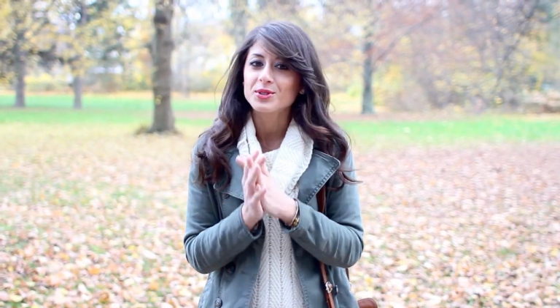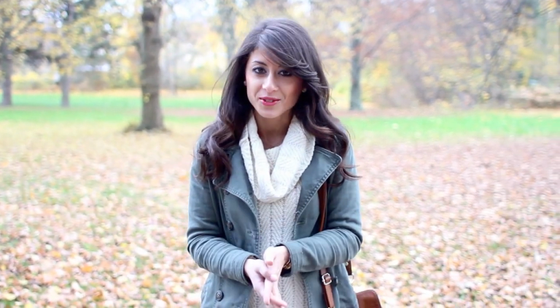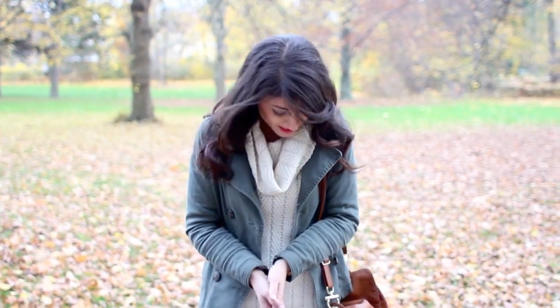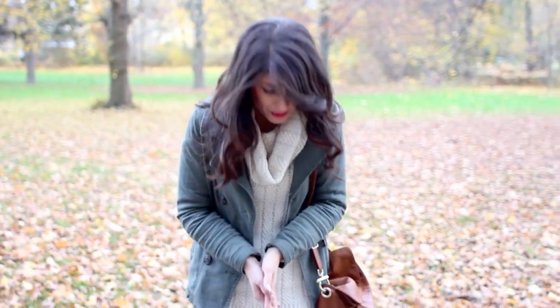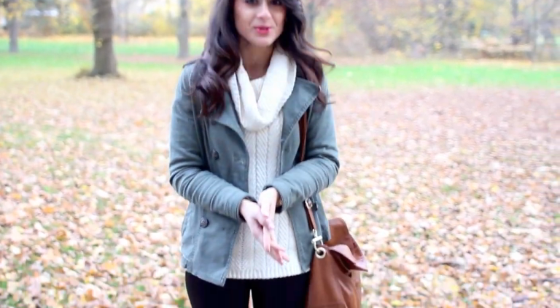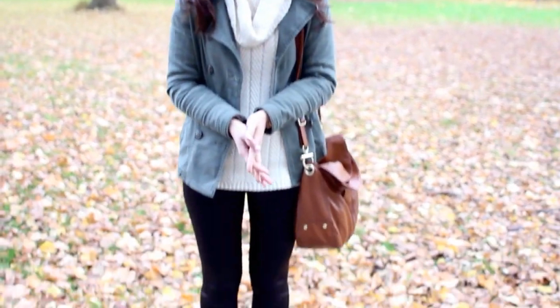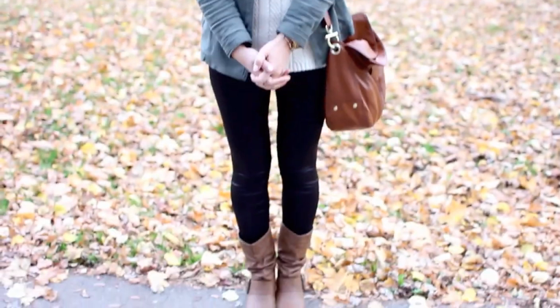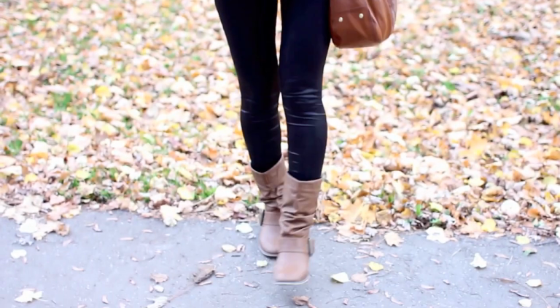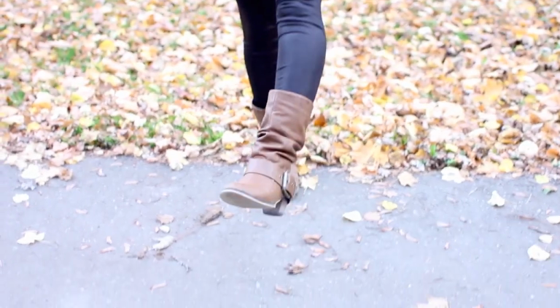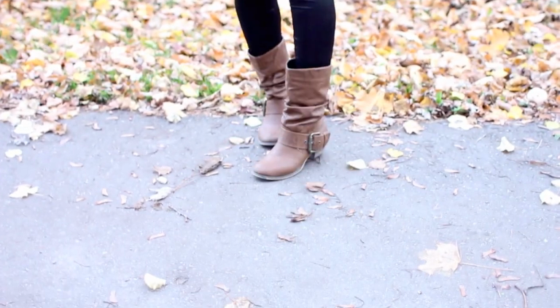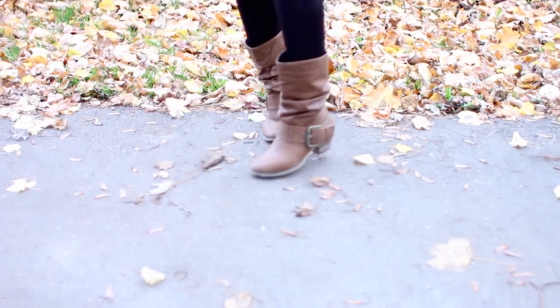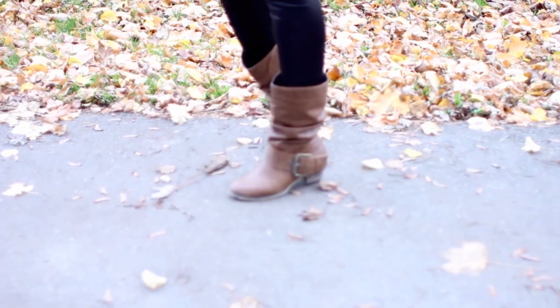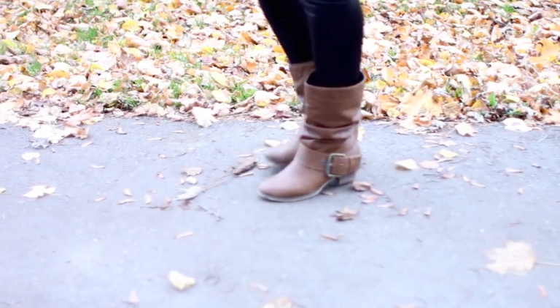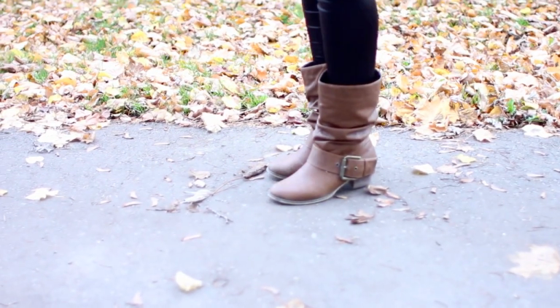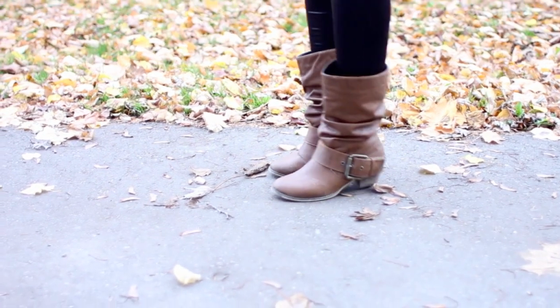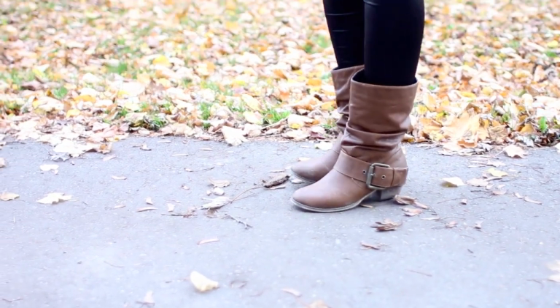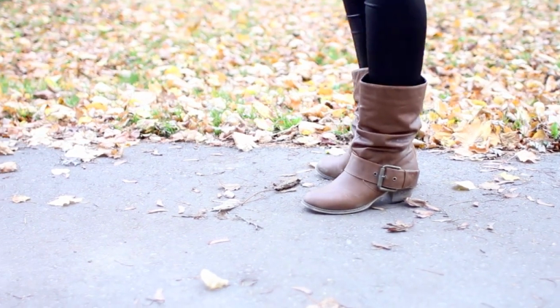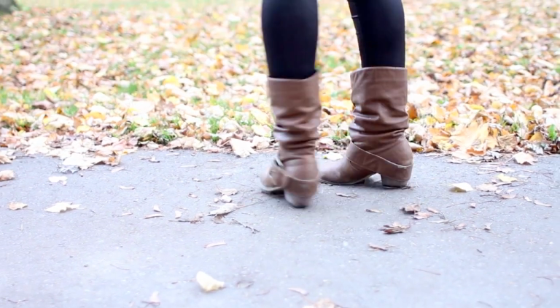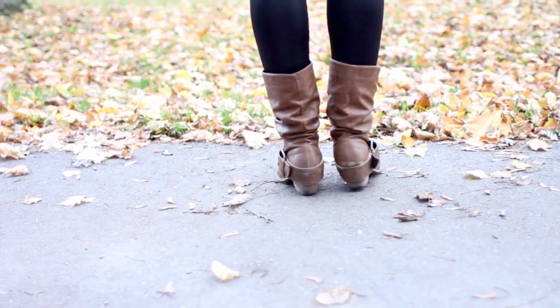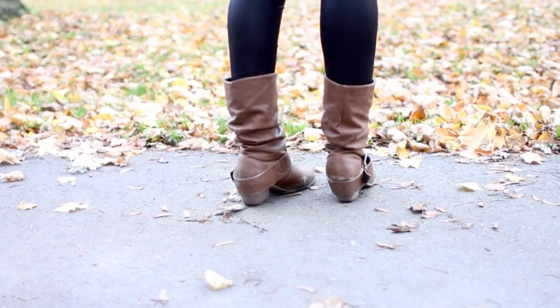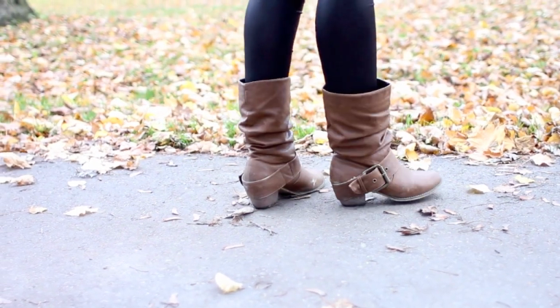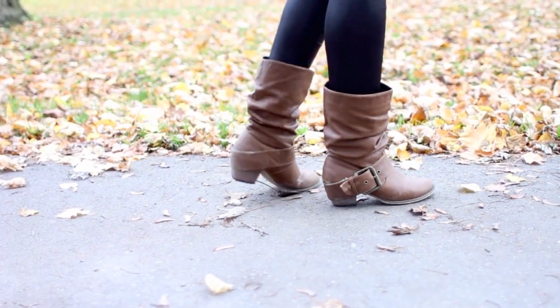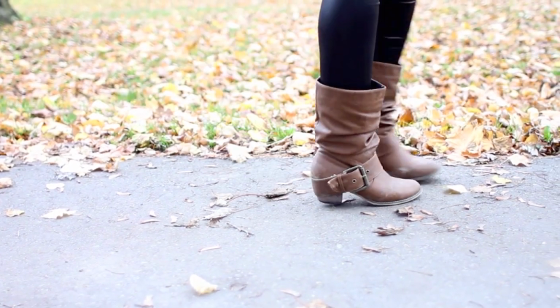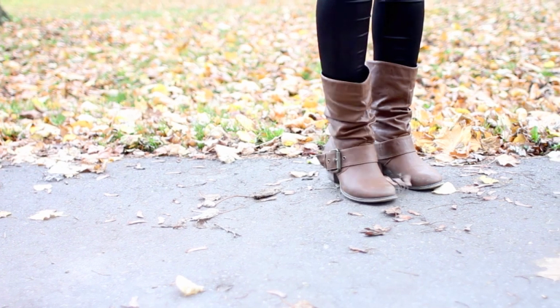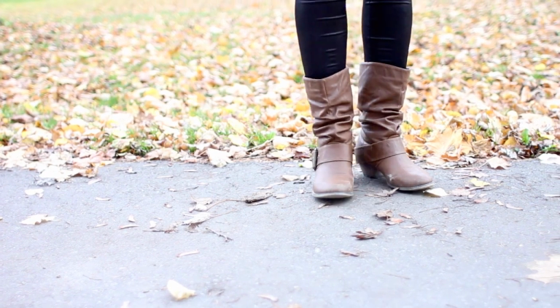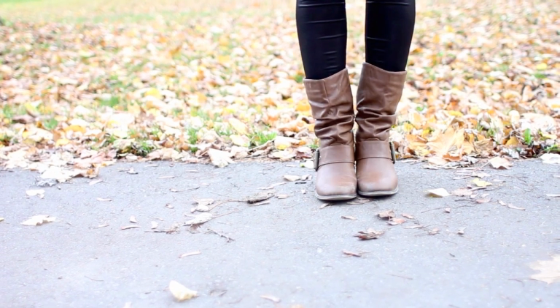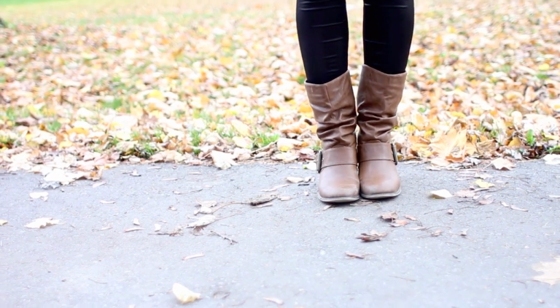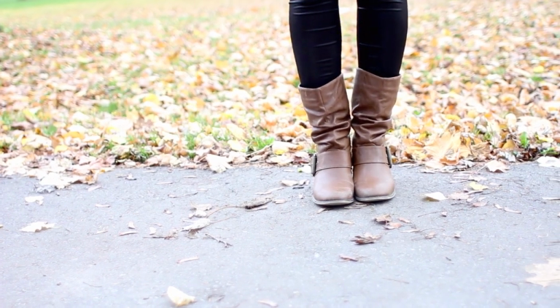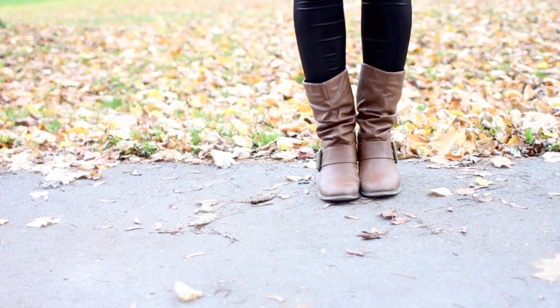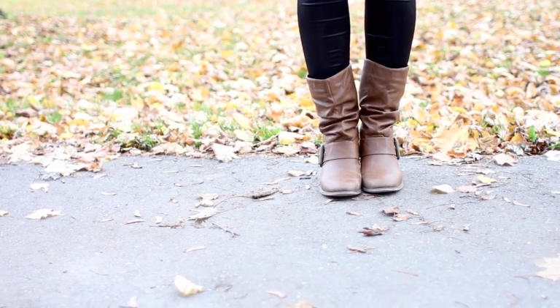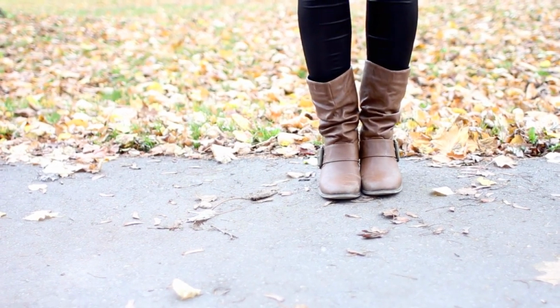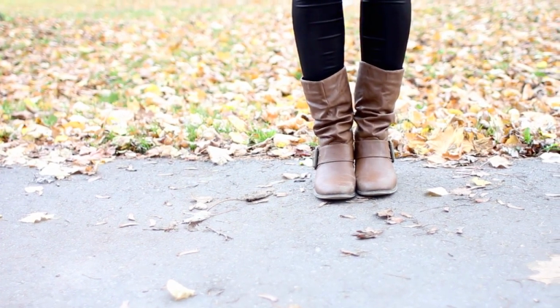Off to the outfit. I'll start with my shoes like always. I'm wearing my slouchy boots from Winners. I love these for every day and the color kind of goes with everything — that's what I really like about them.